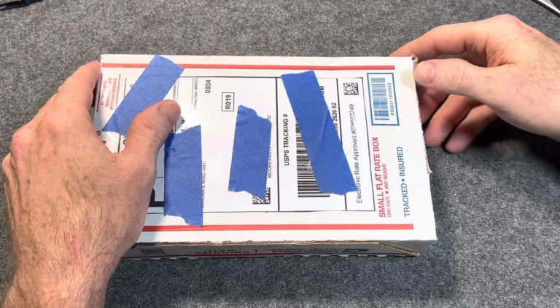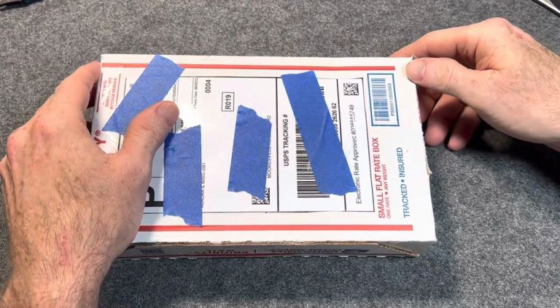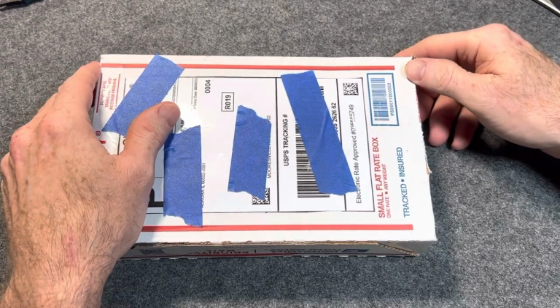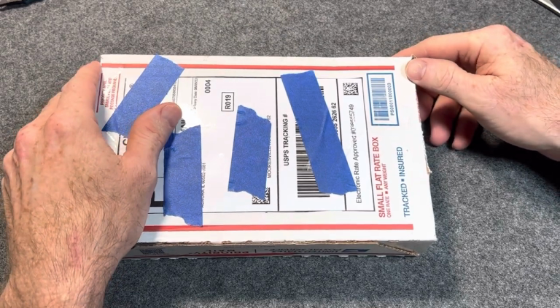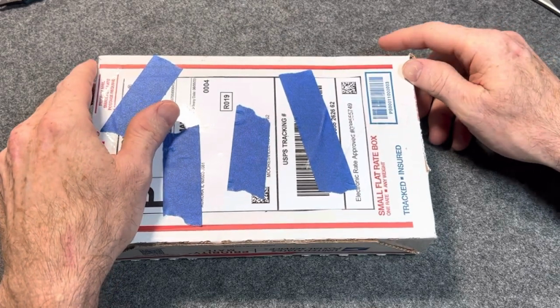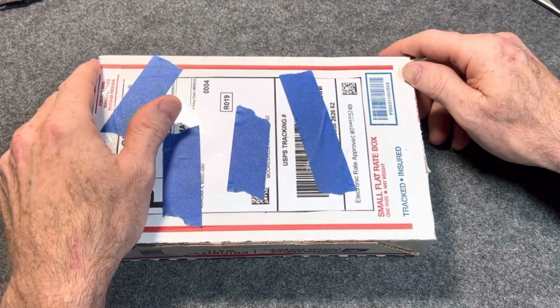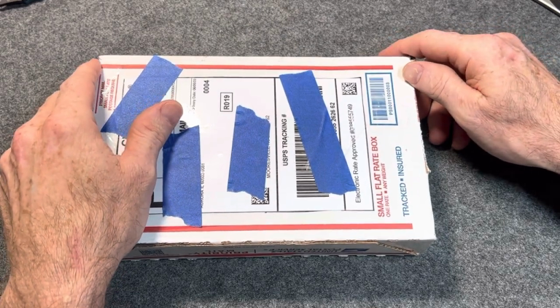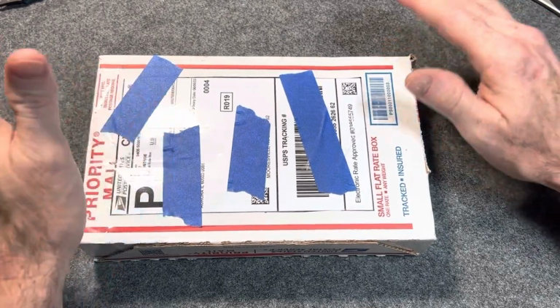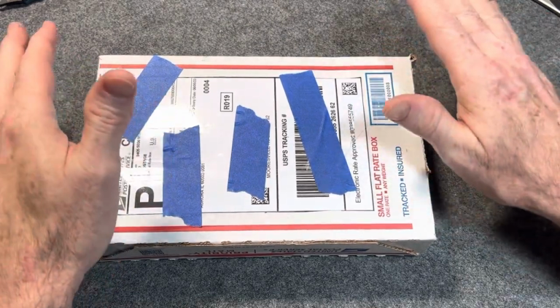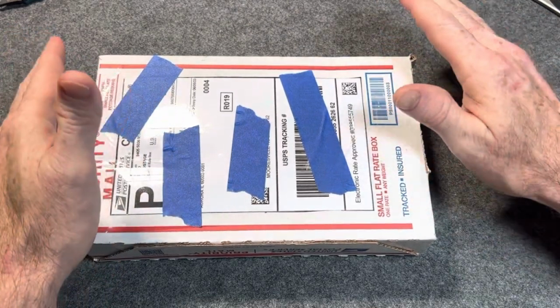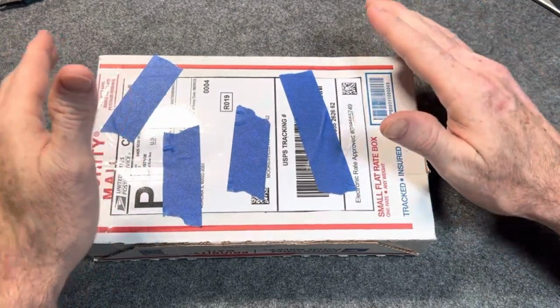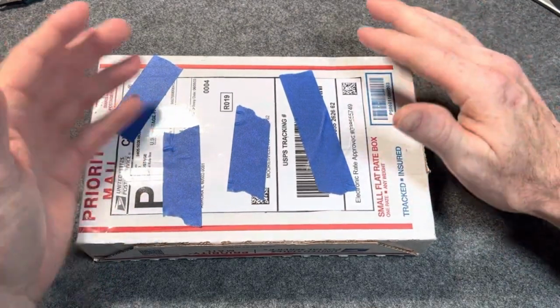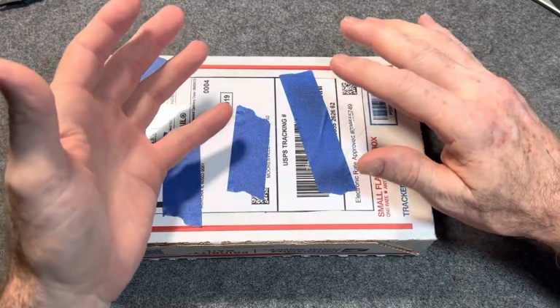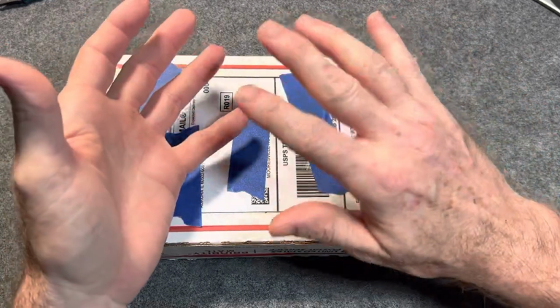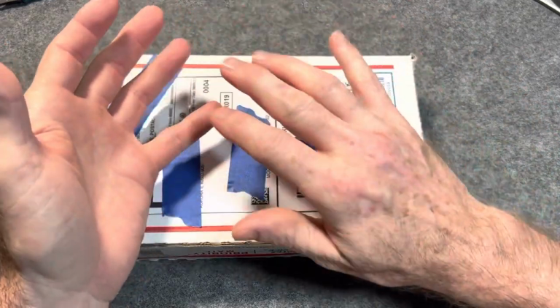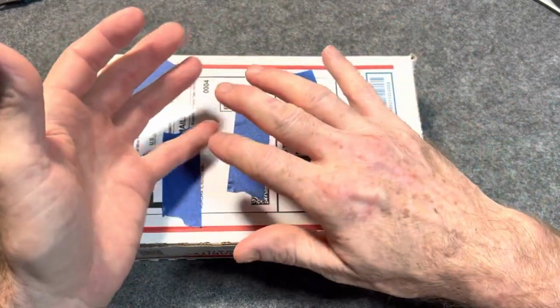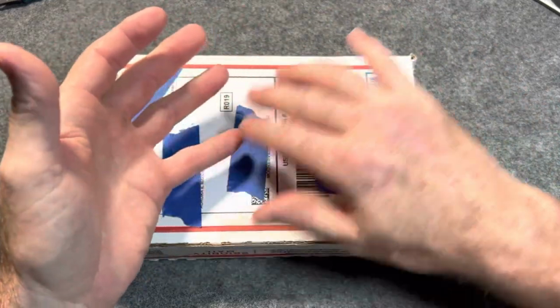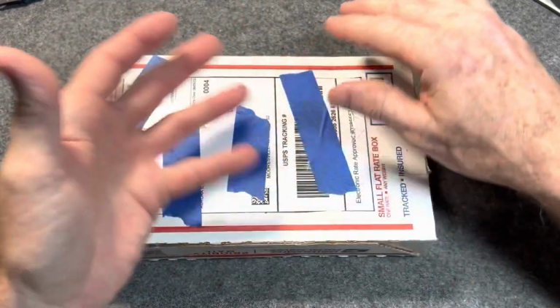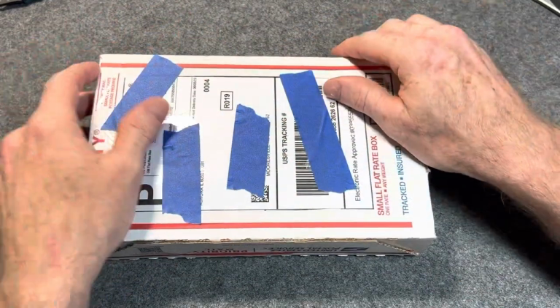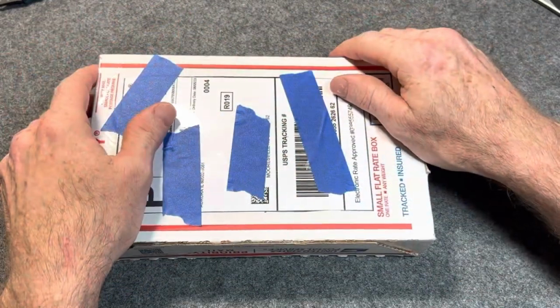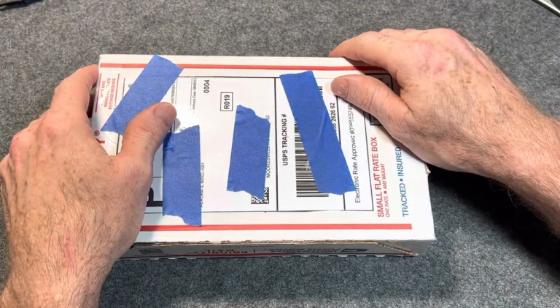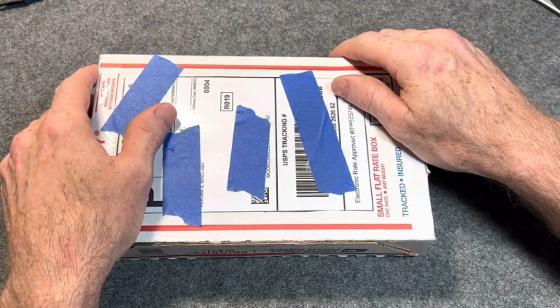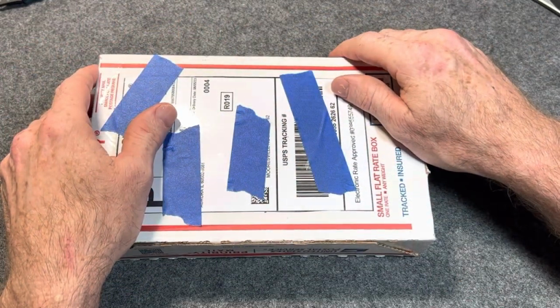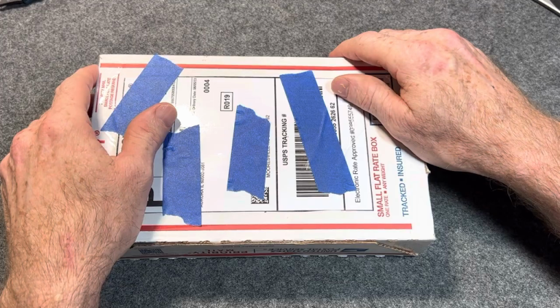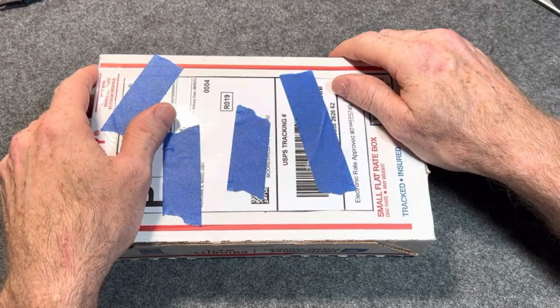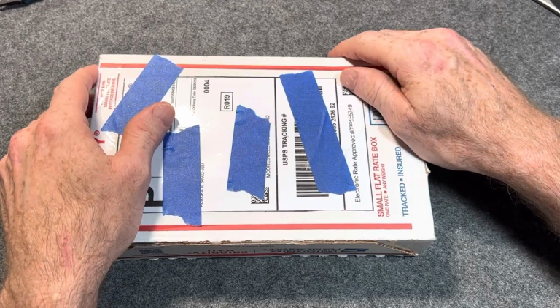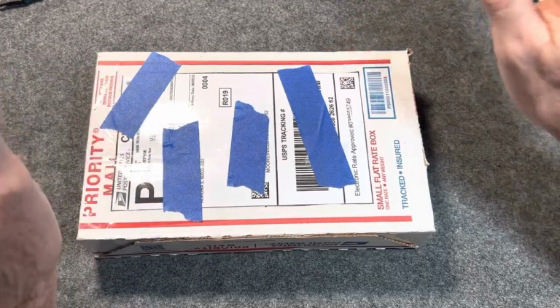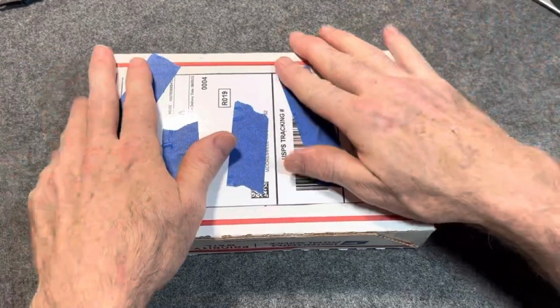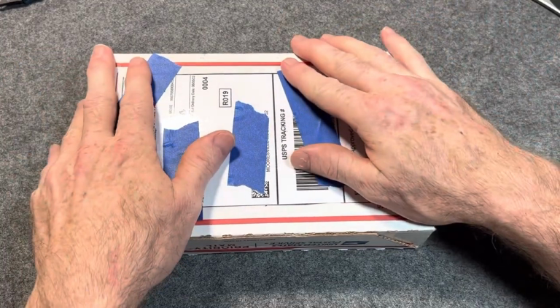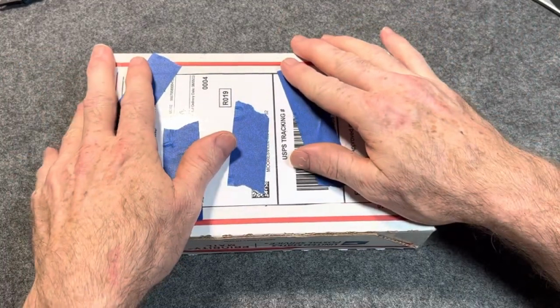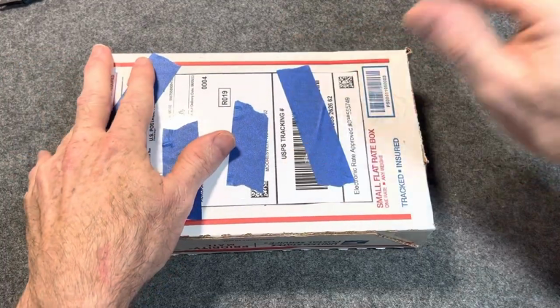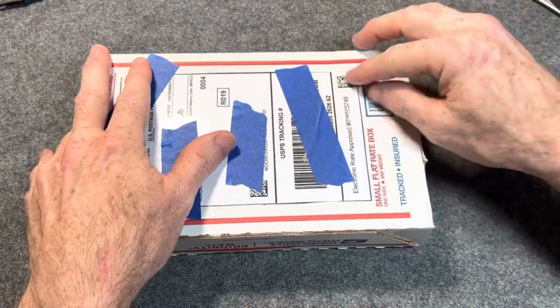On top of that, the nine-foot tall doors weigh 200 to 250 pounds each, depending on whether it's a 2.6, 2.8, or 3.0 — just enormous and heavy. All right, enough whining from me. Let's jump in here.